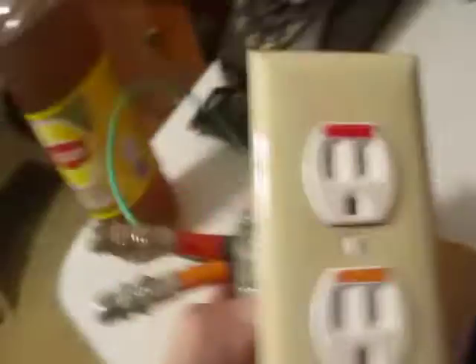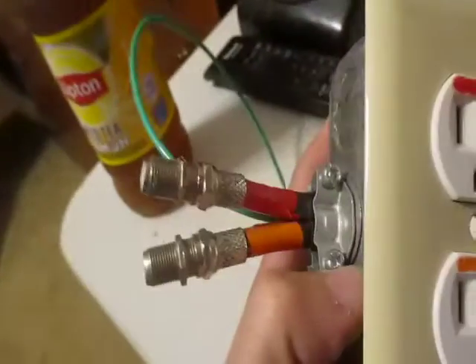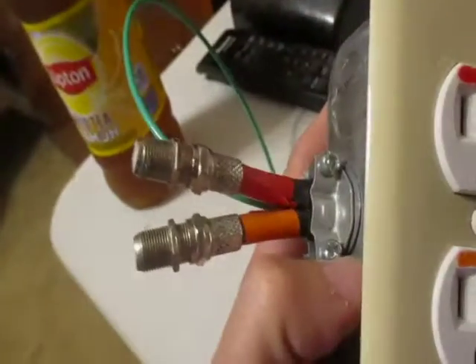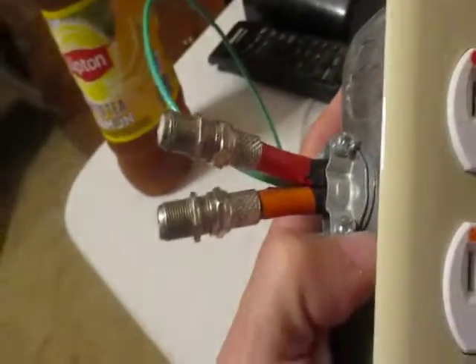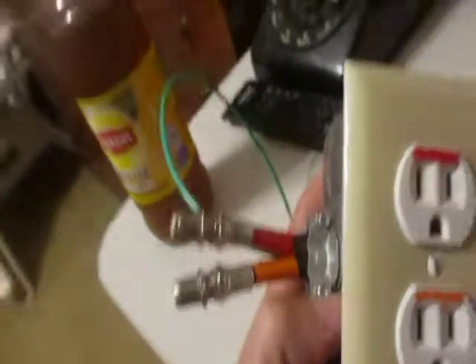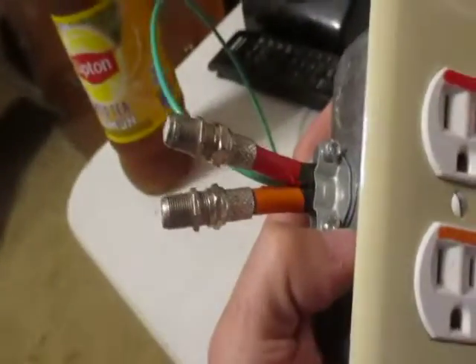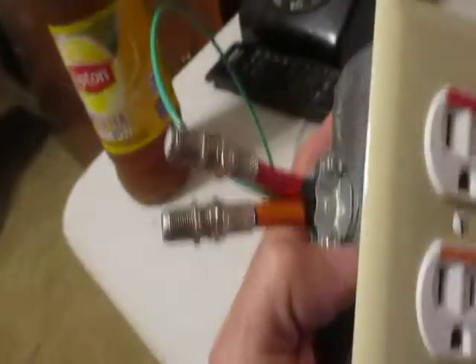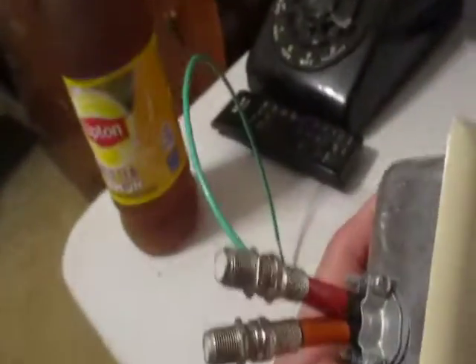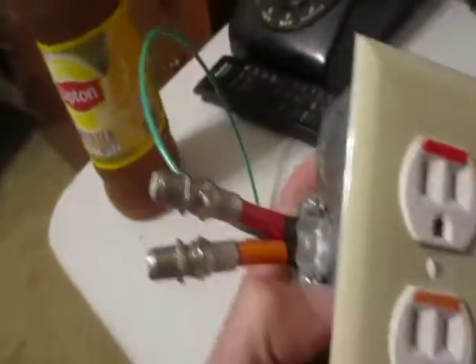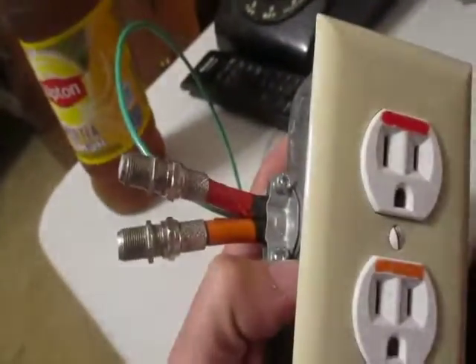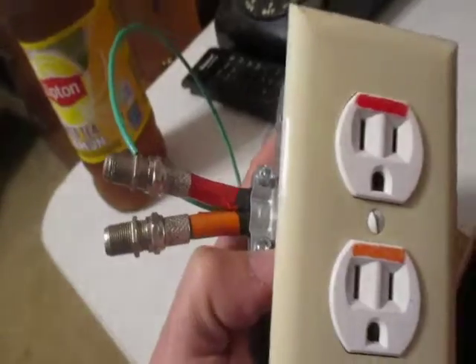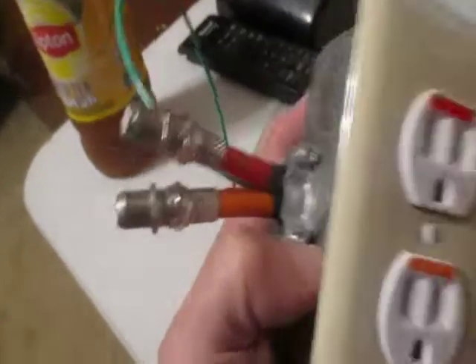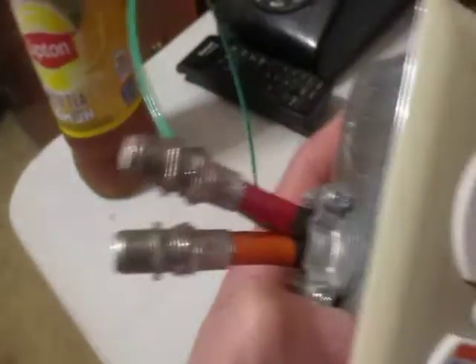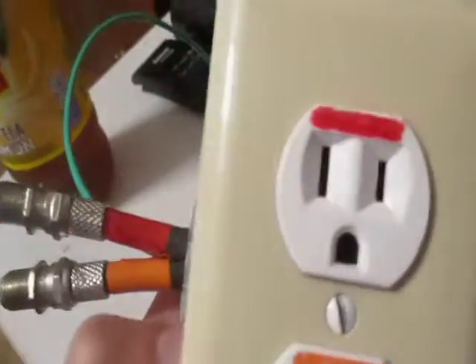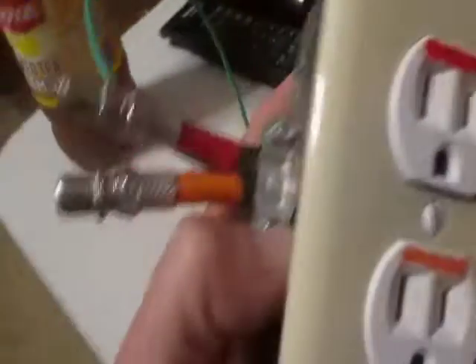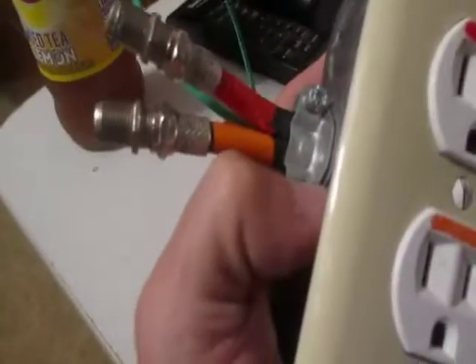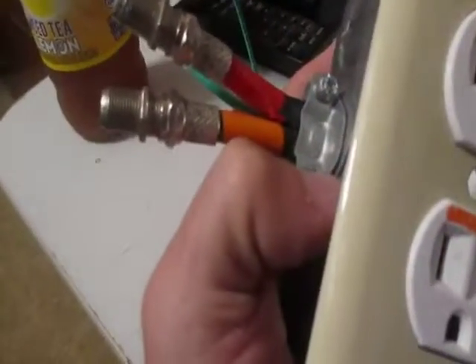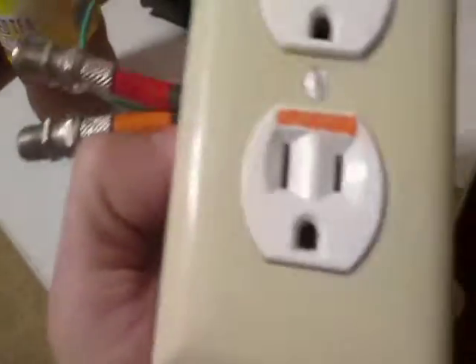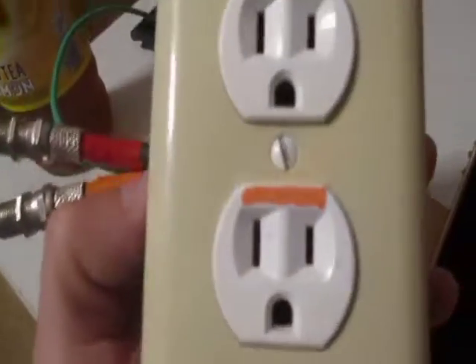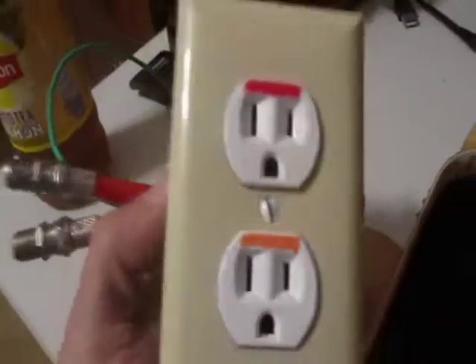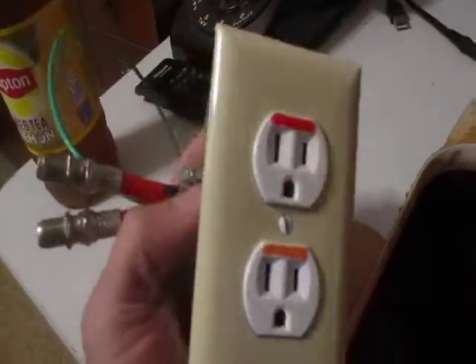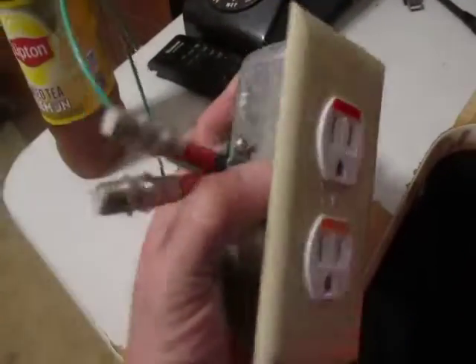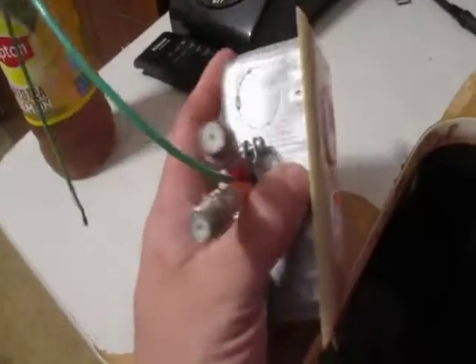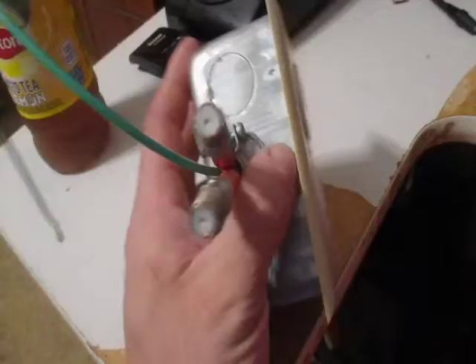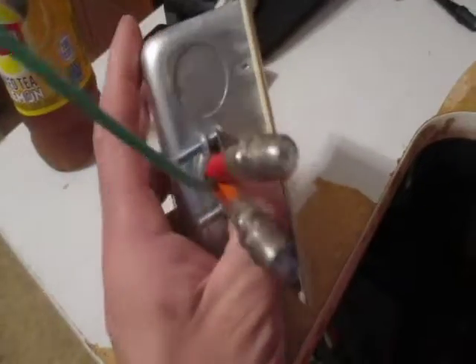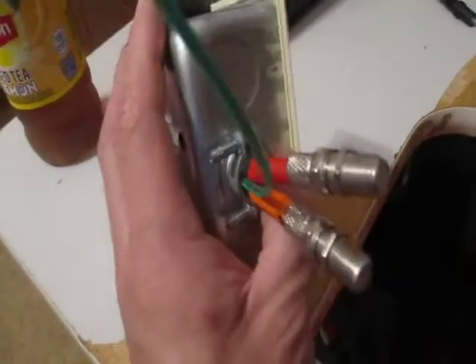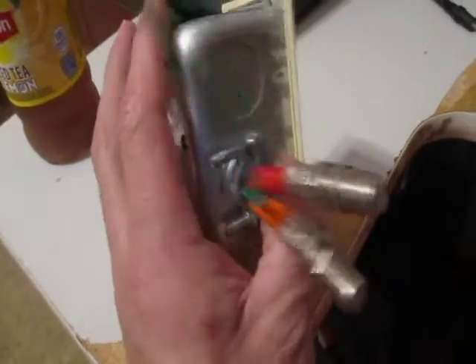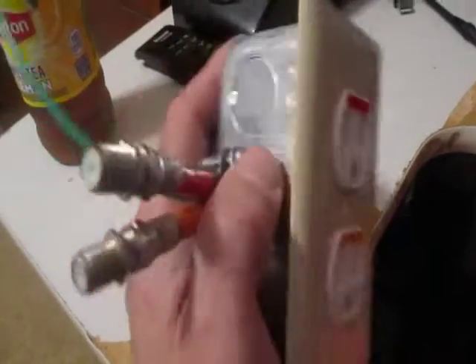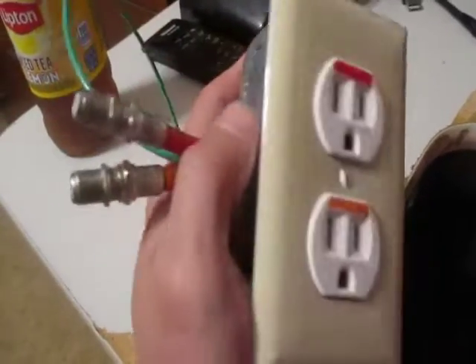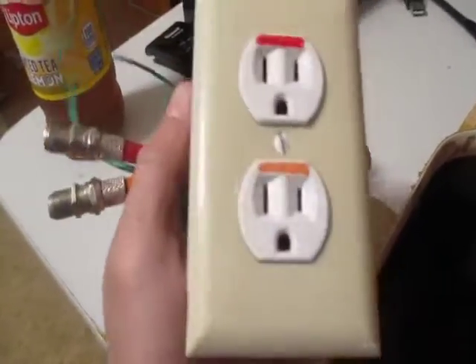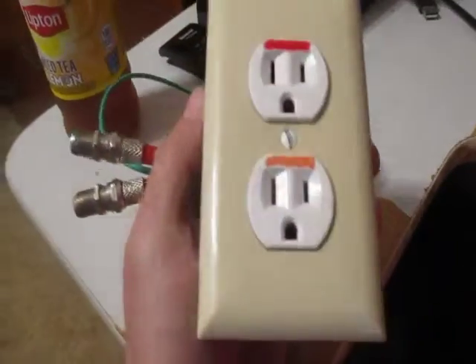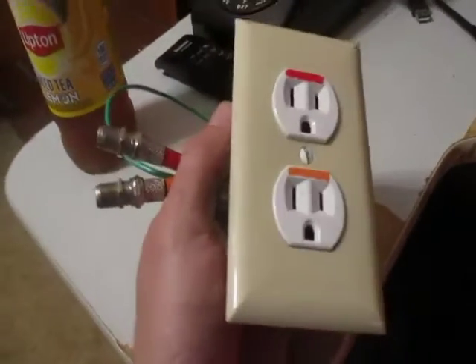So we got the red wire, we got the shields connected, and the ground wire connected. Red goes to the top, and orange goes to the bottom. Very simple. Pretty good idea there, but it's not going to work that way.